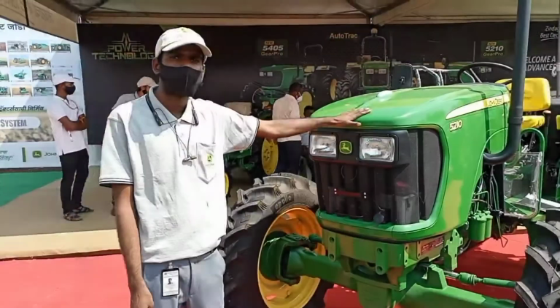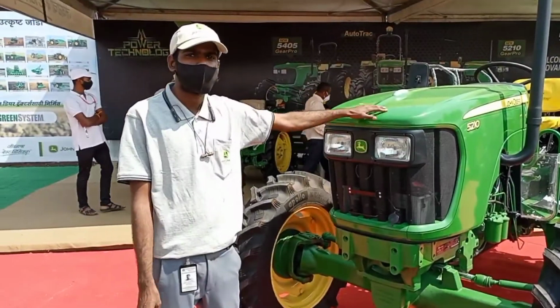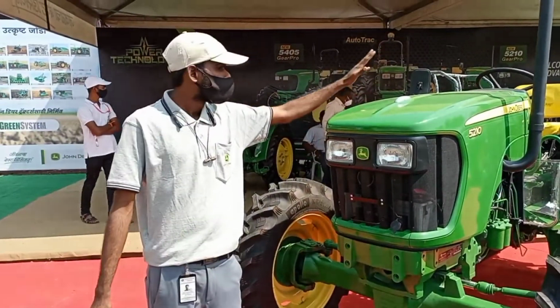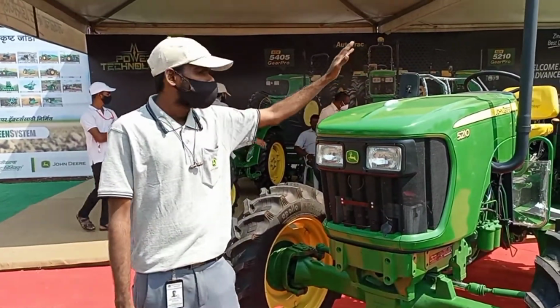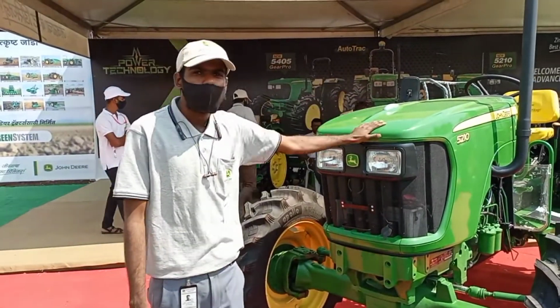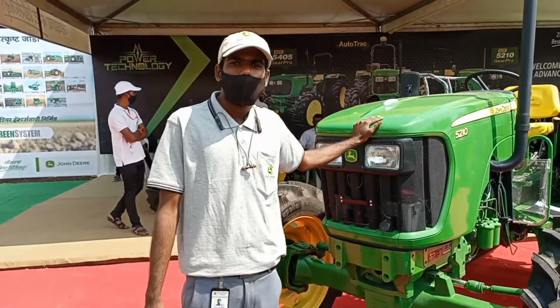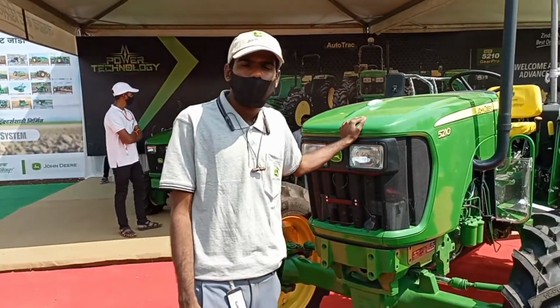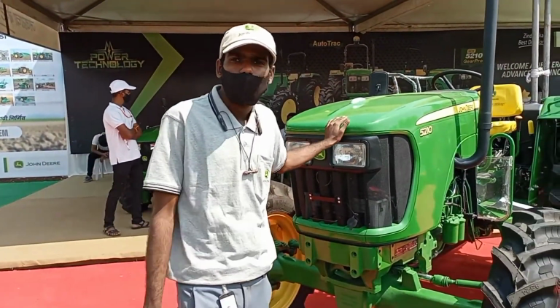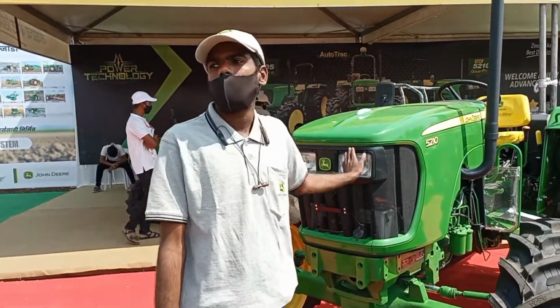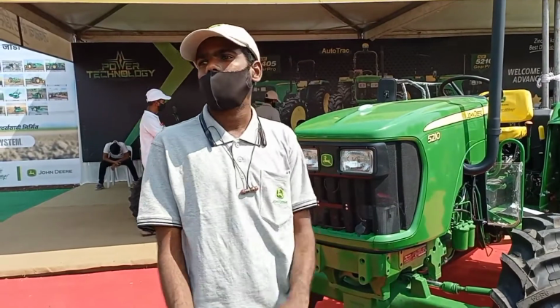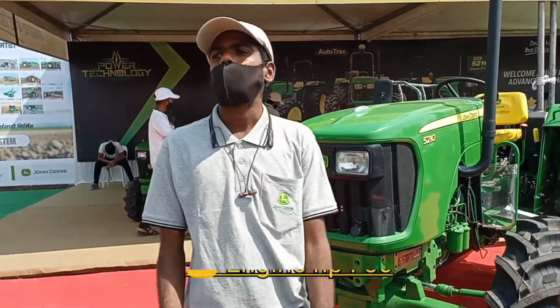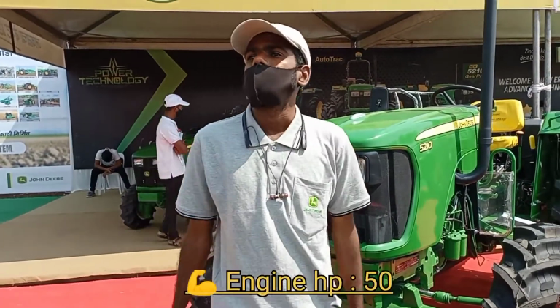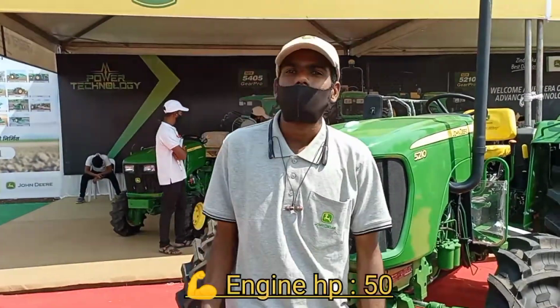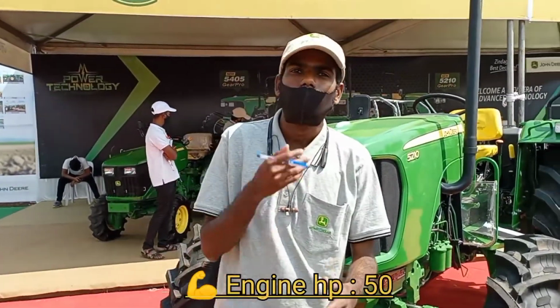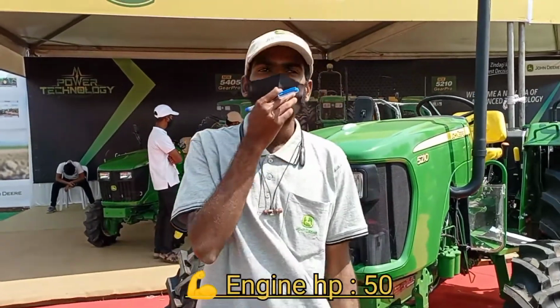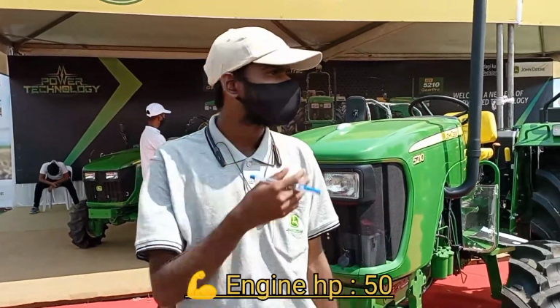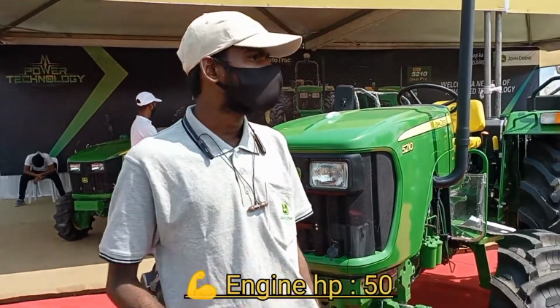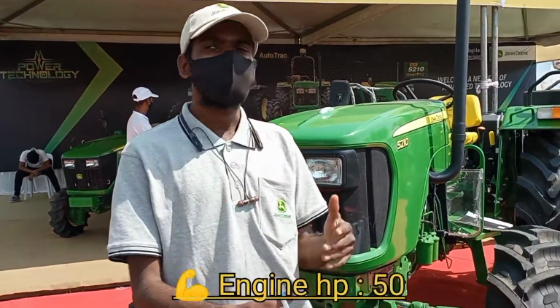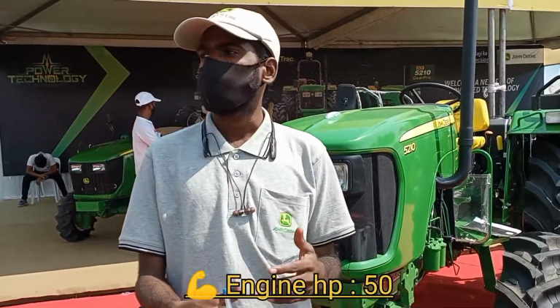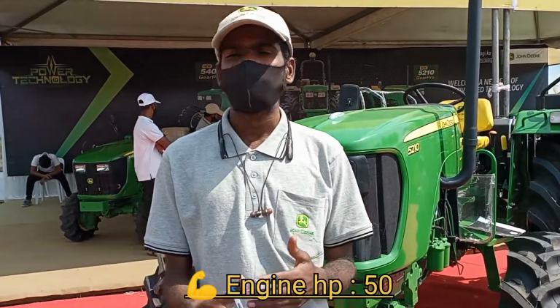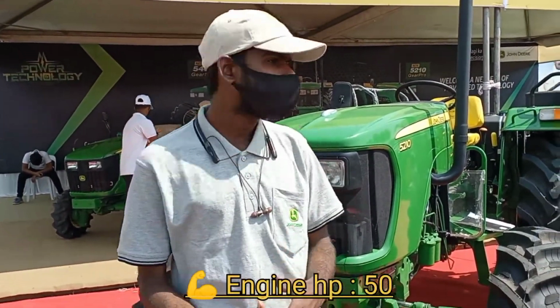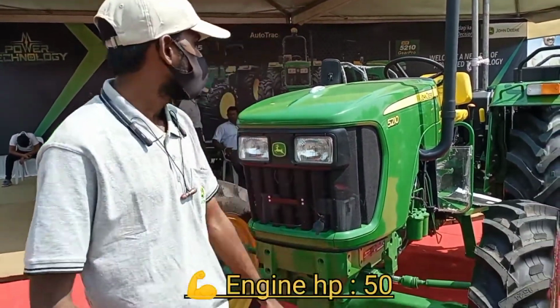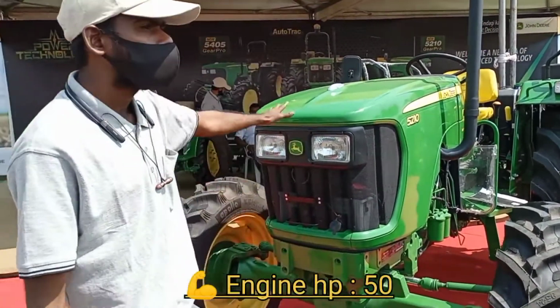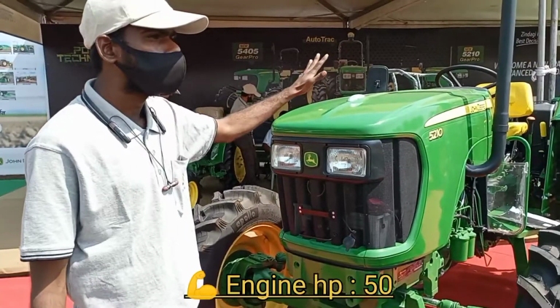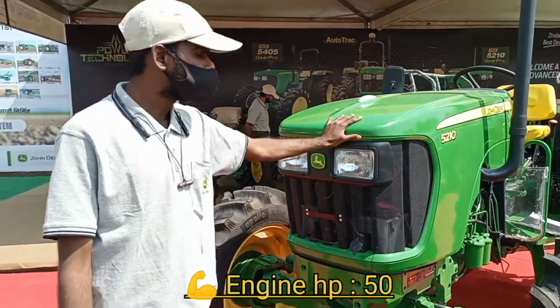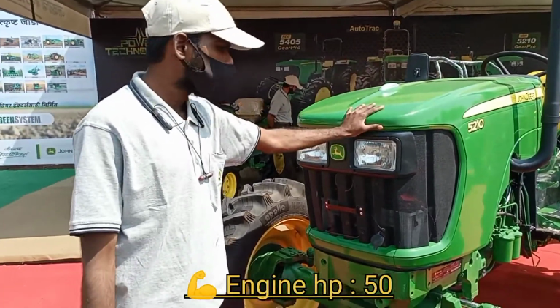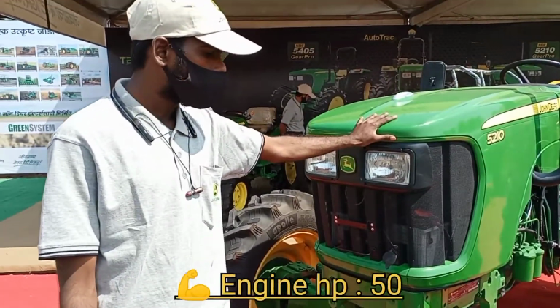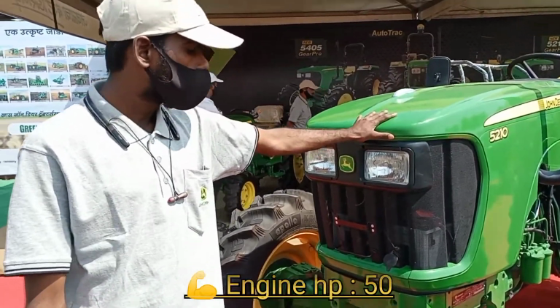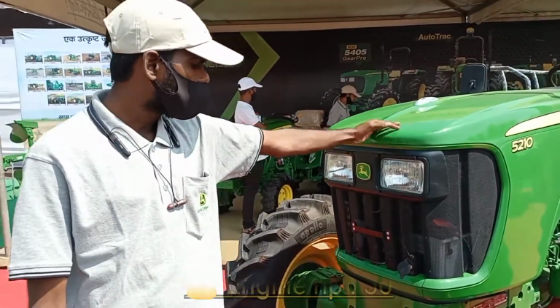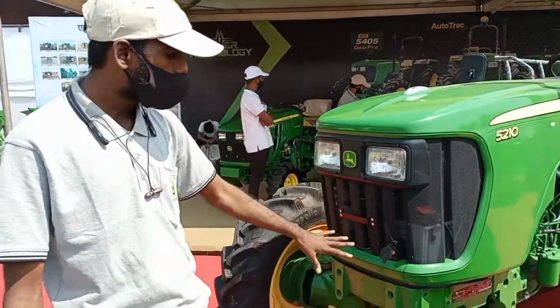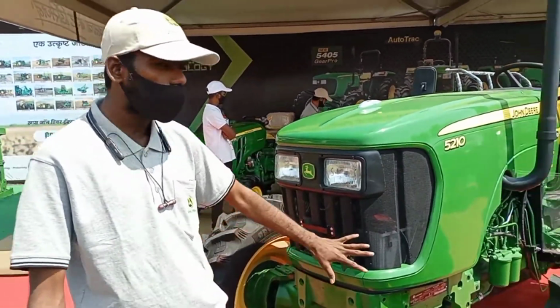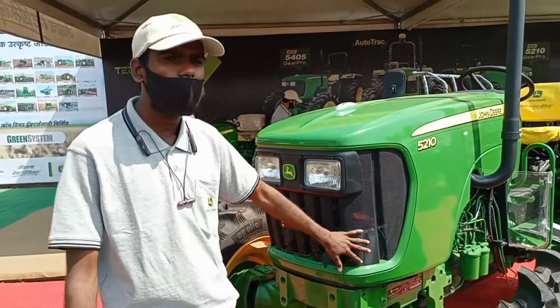This is a very good model, this is a very good VN crew. We have a single piece of horse power, we have a single piece of bonnet, and we have a hood lock in the pantry.